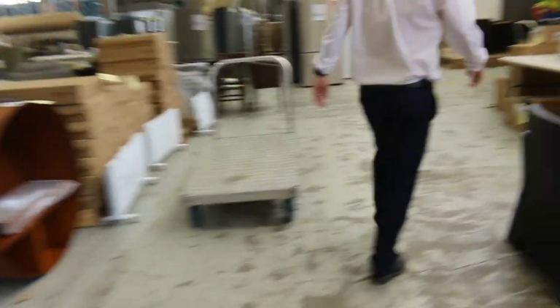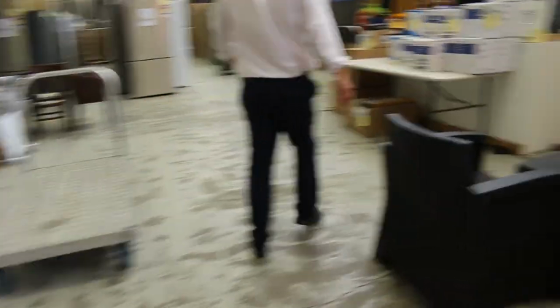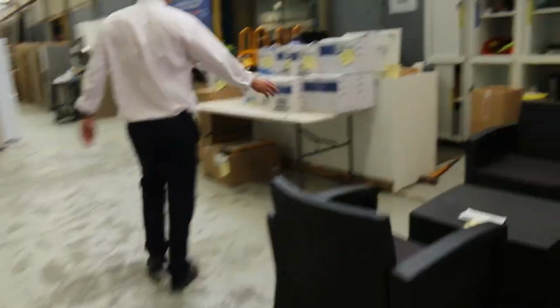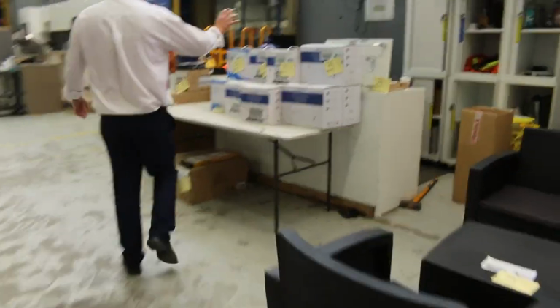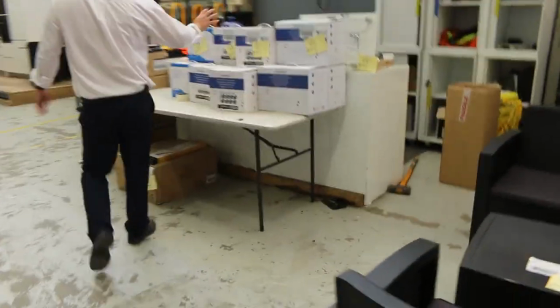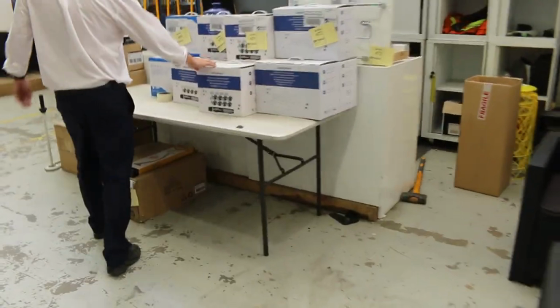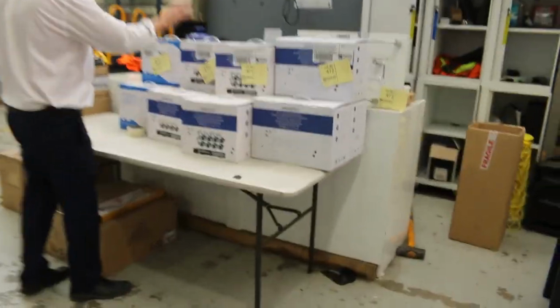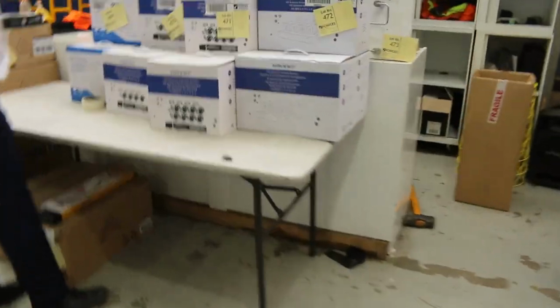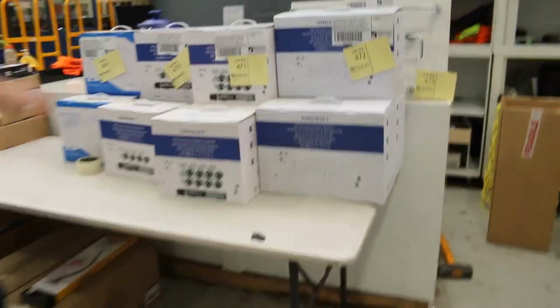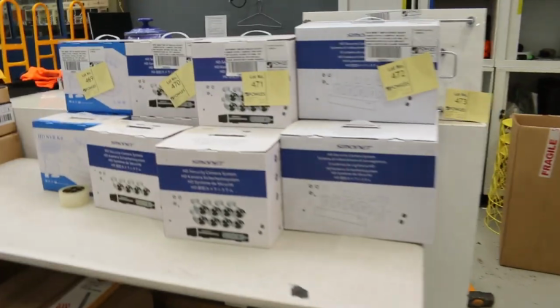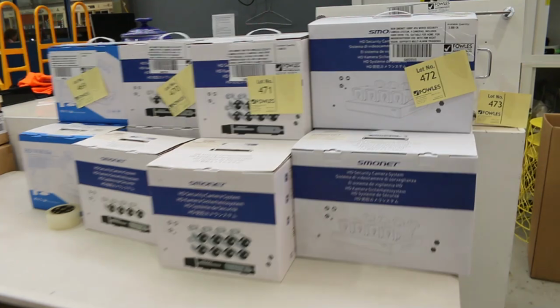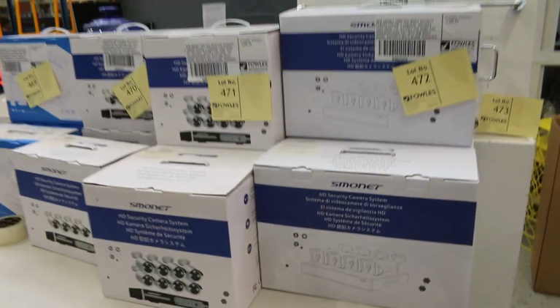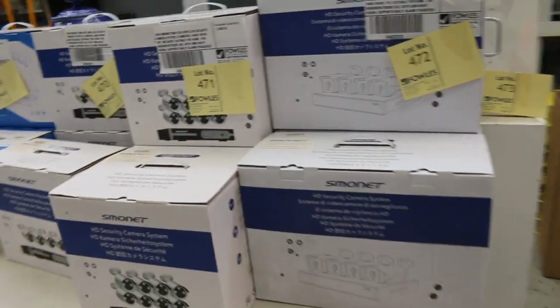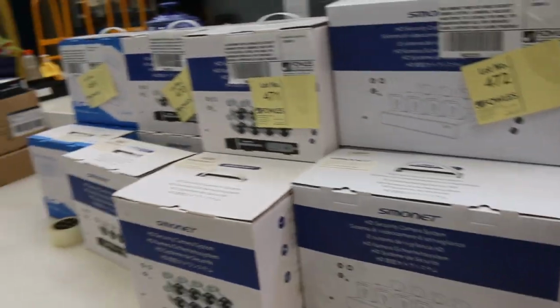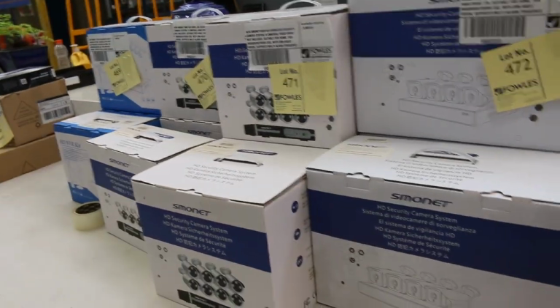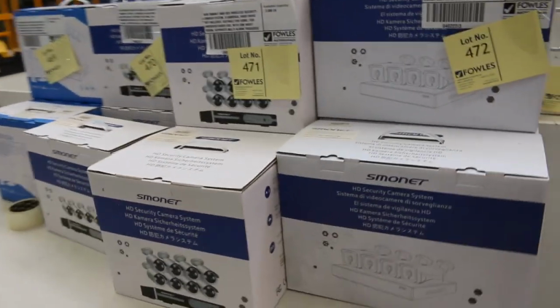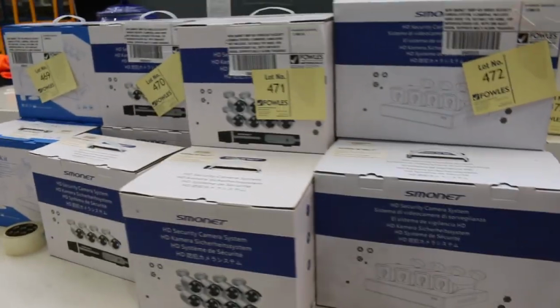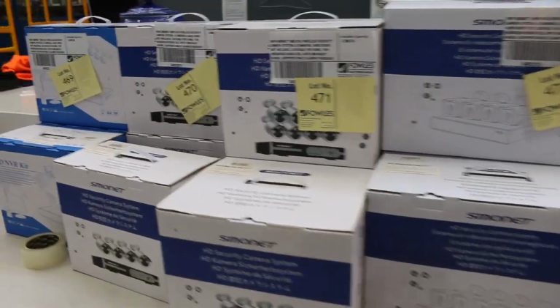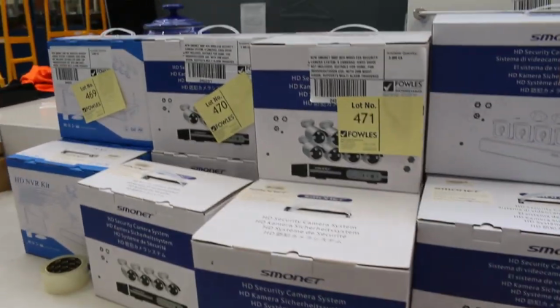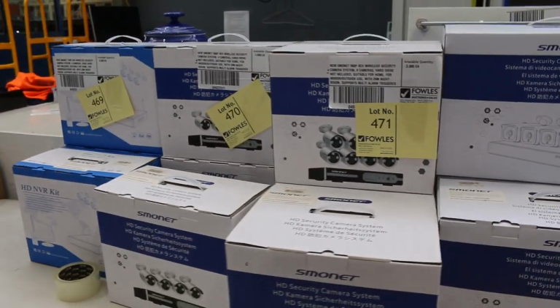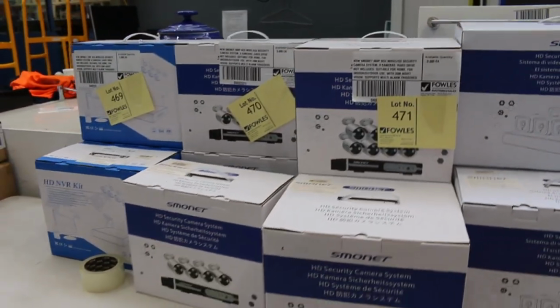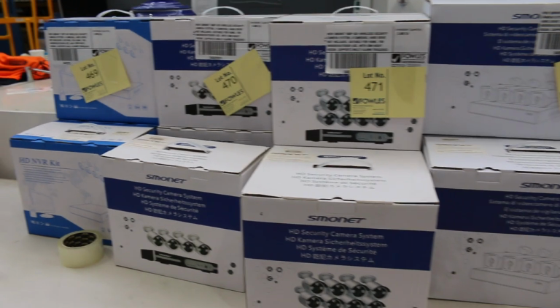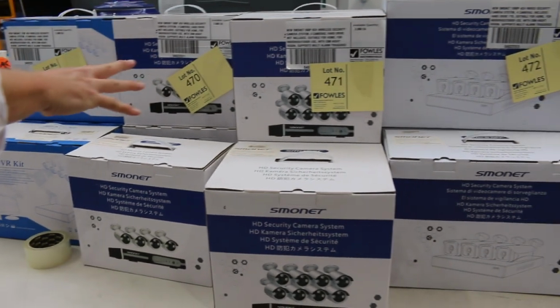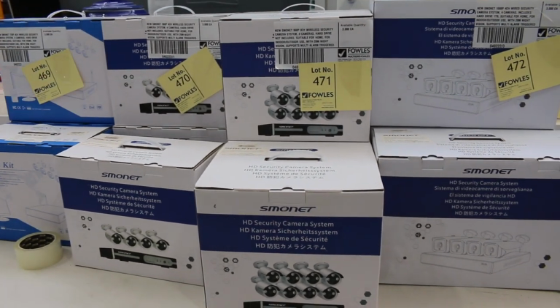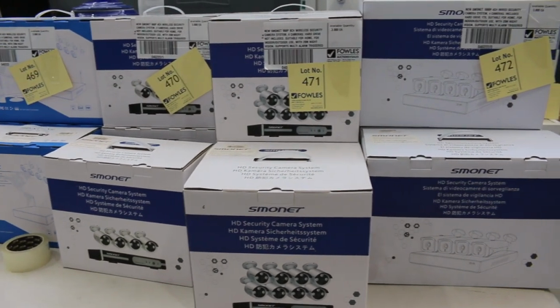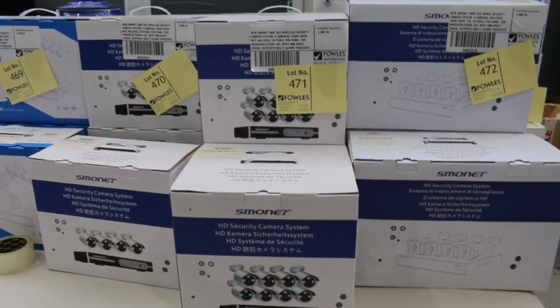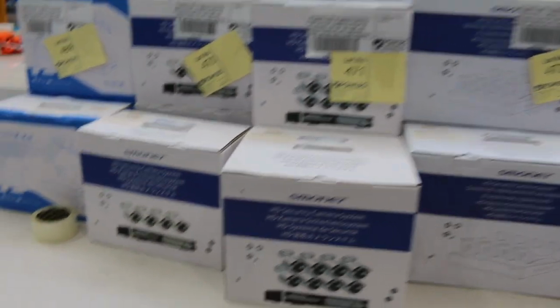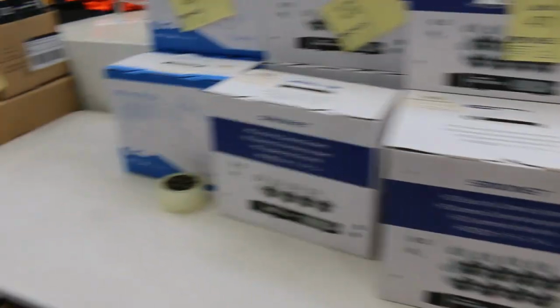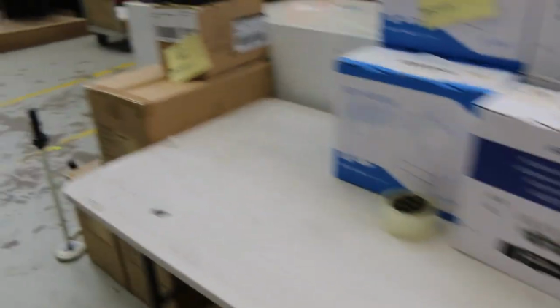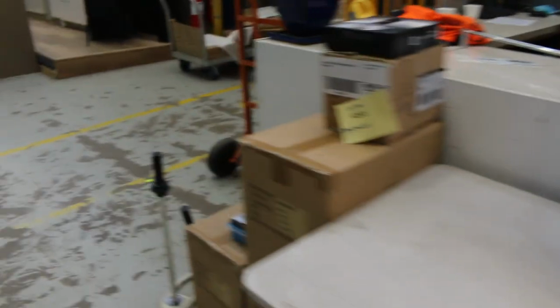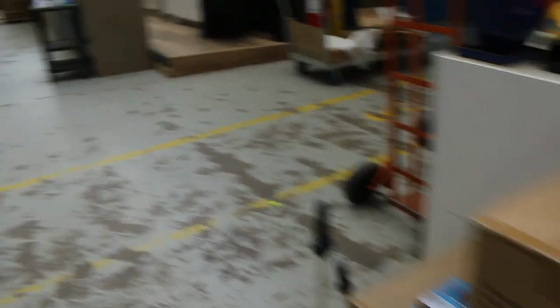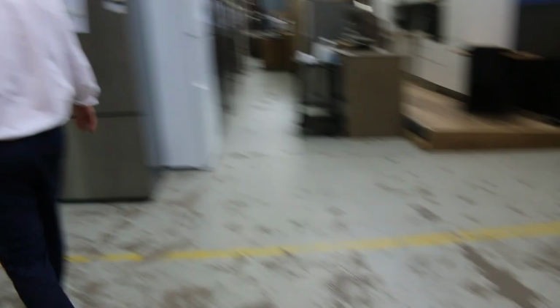Through here I noticed these earlier — we've got a heap of different home security systems. Probably around $100 to $300 I reckon. So they're all pretty nice there. You can check the catalogs and find out a little bit more about those.